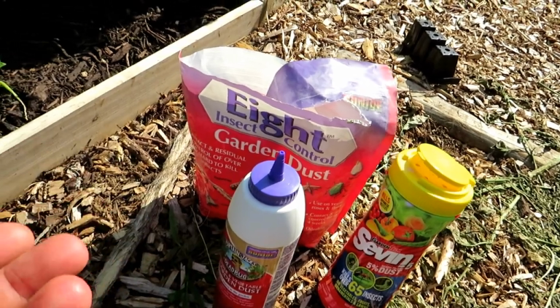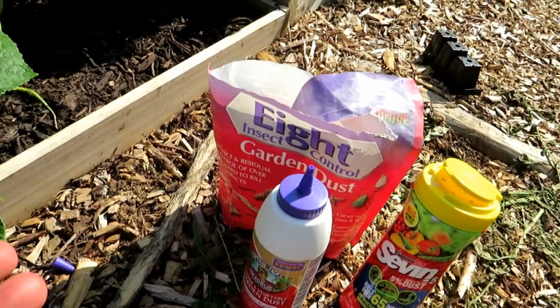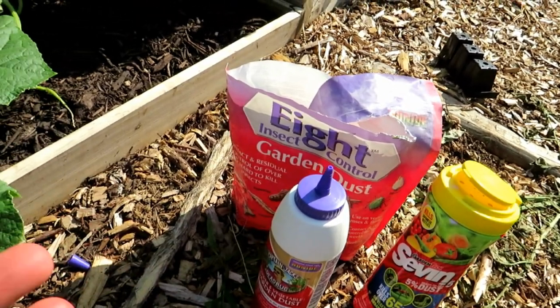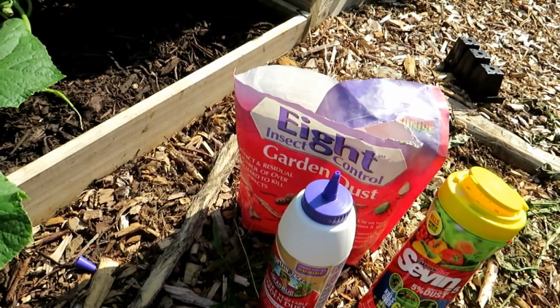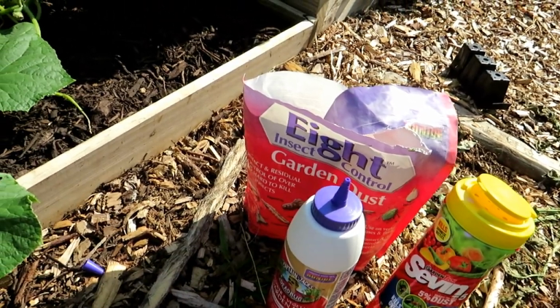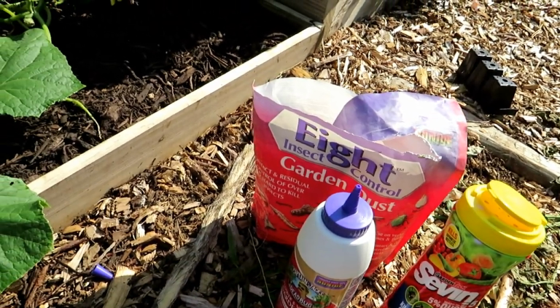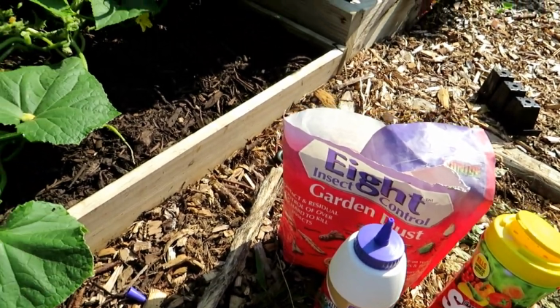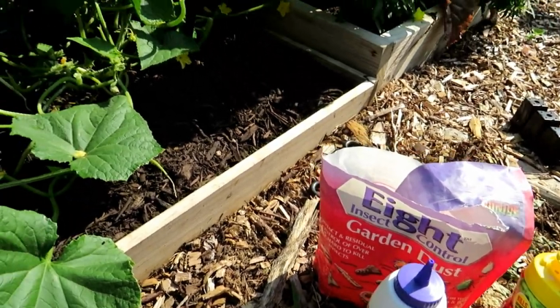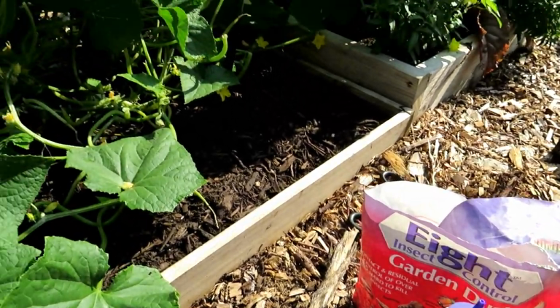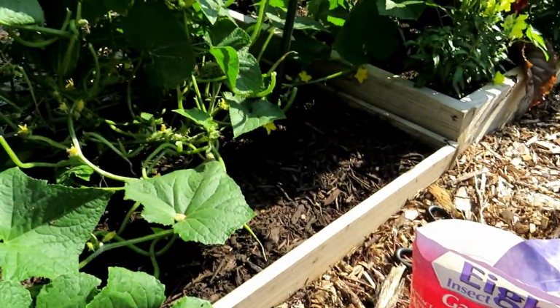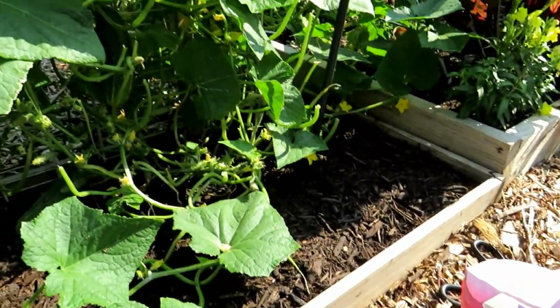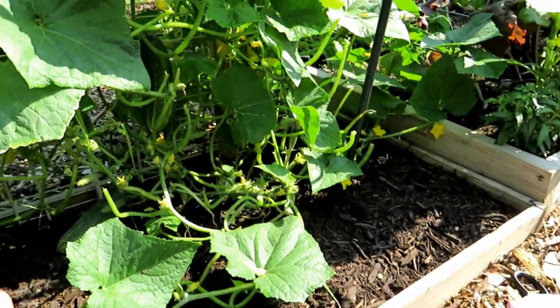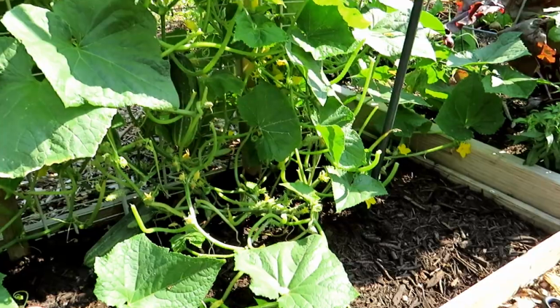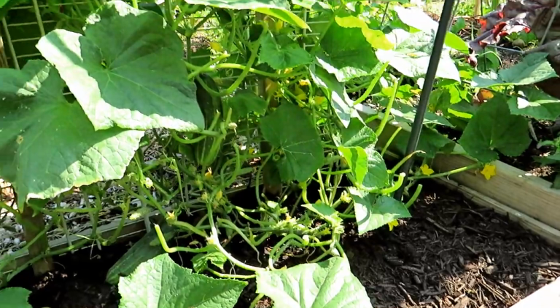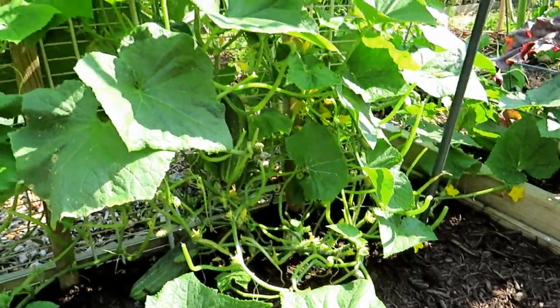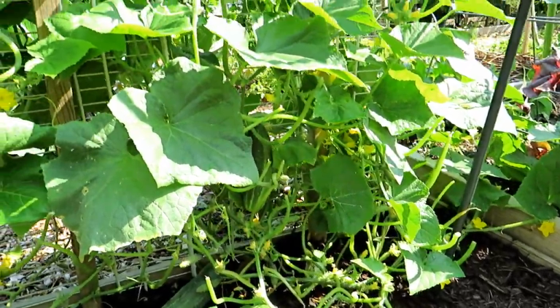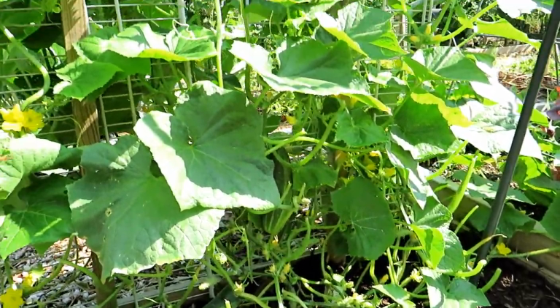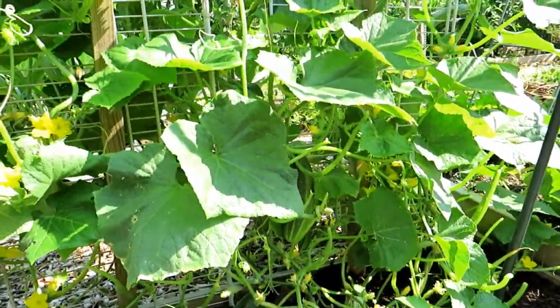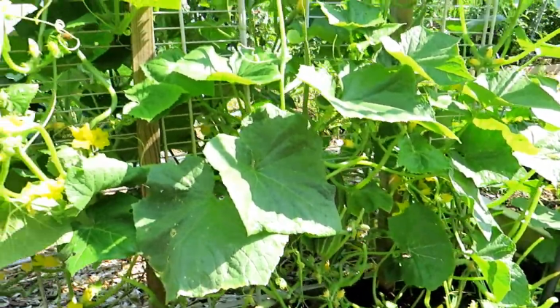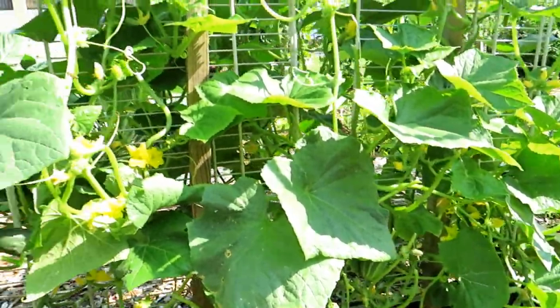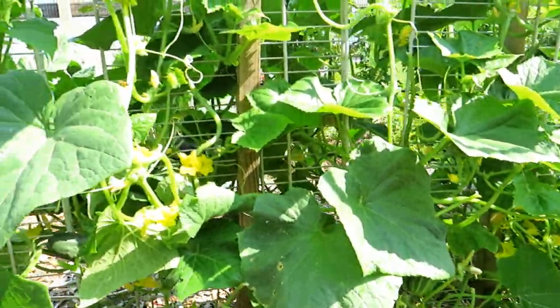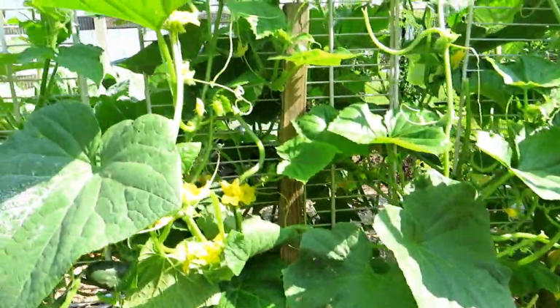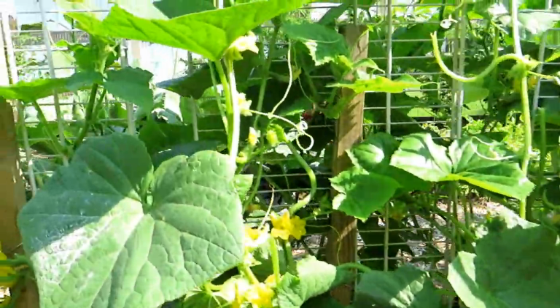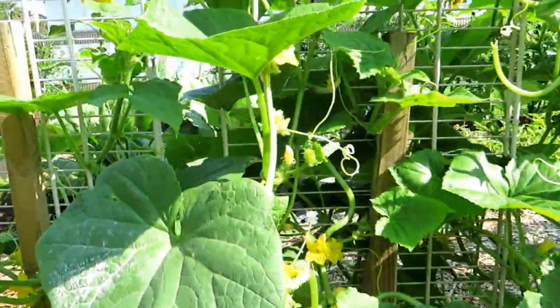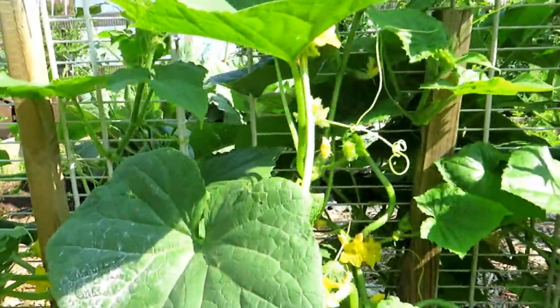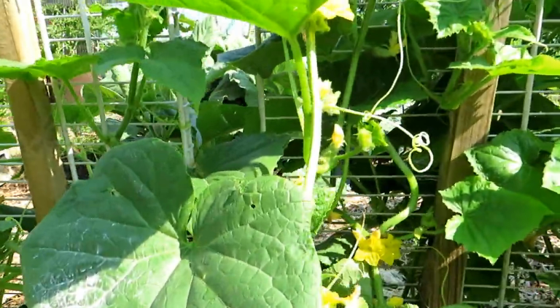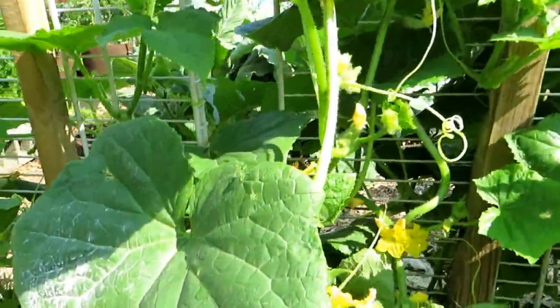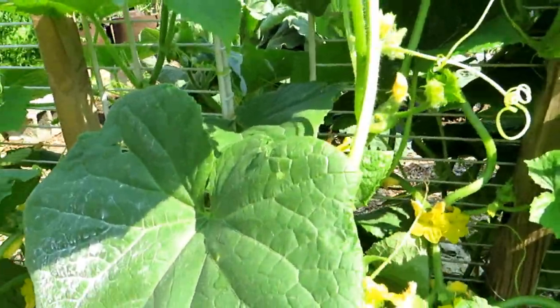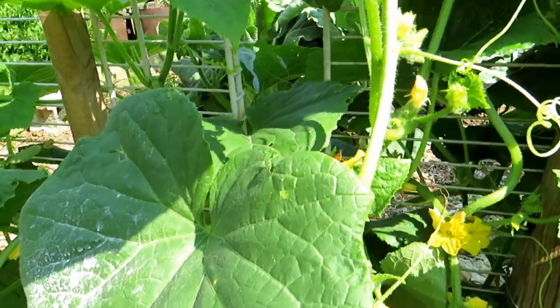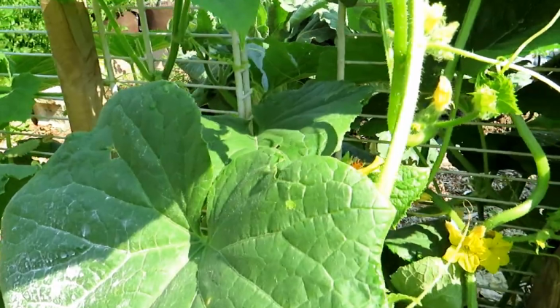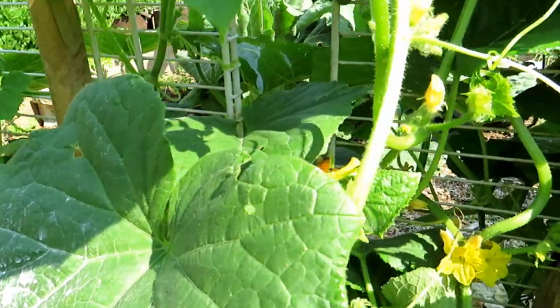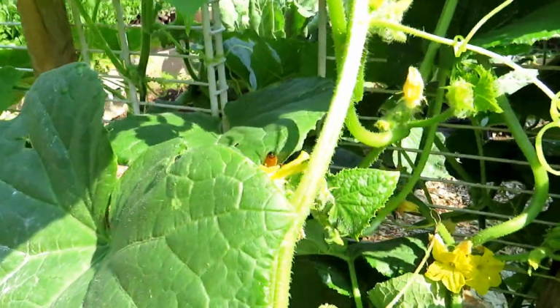It means it's going to kill good and bad insects. So you have to use it in a thoughtful way so that you don't kill off your pollinators and your bees — like right in there.